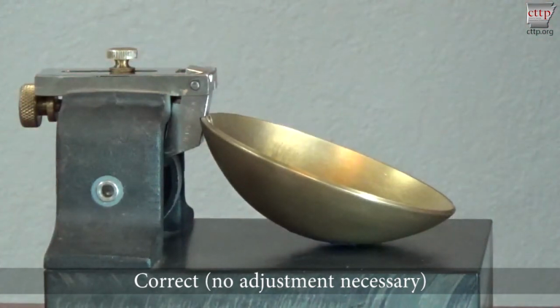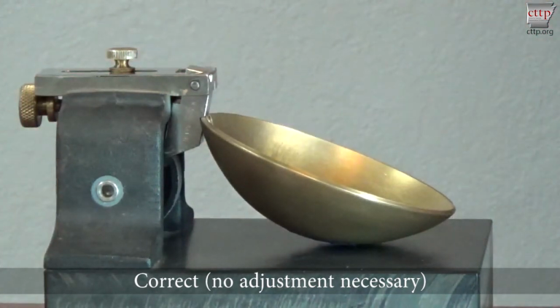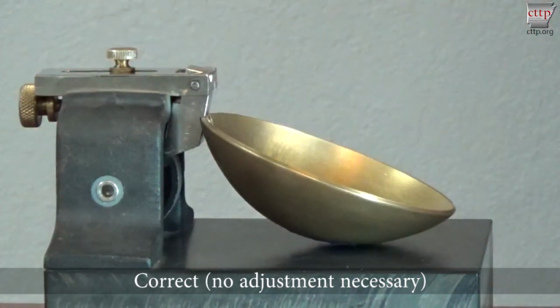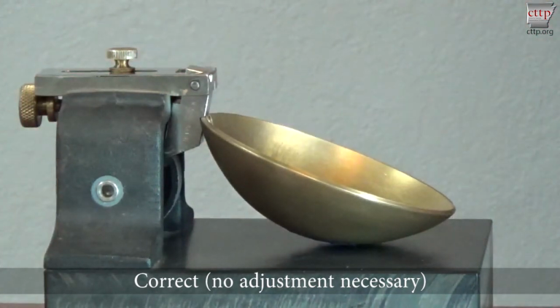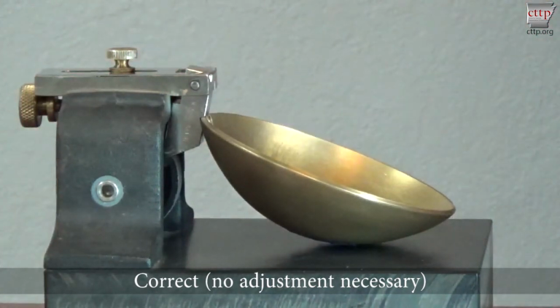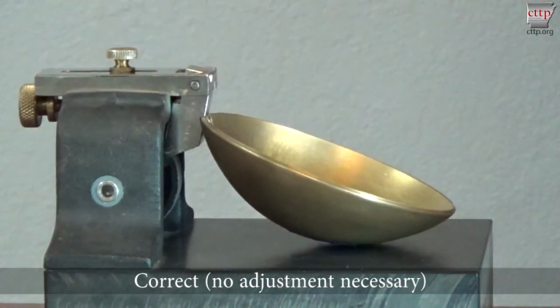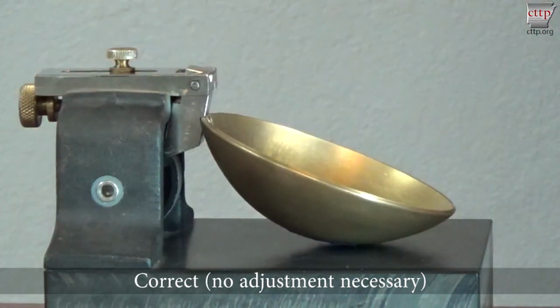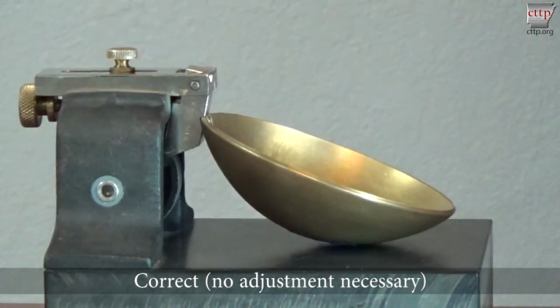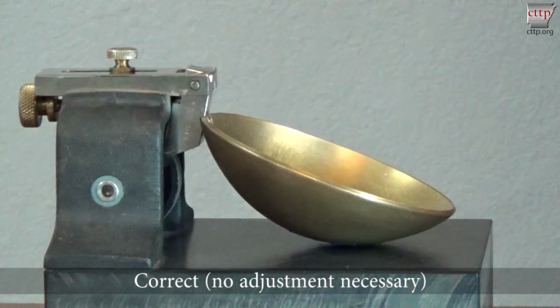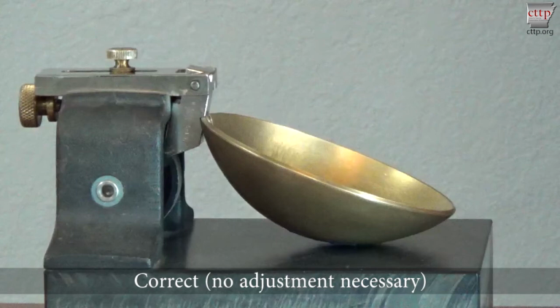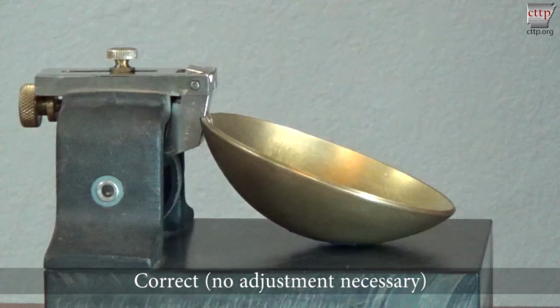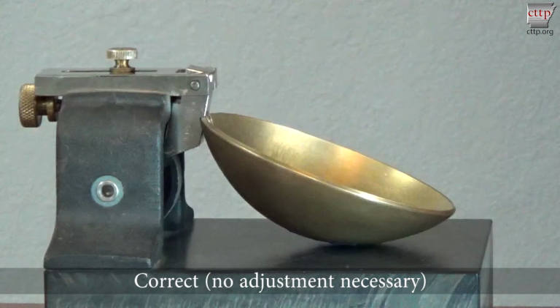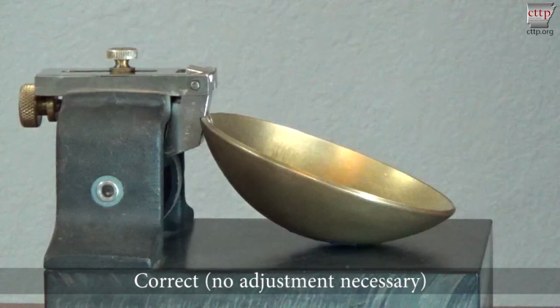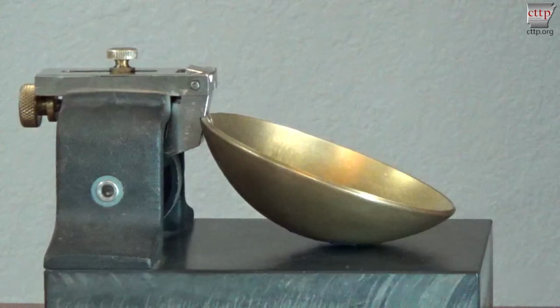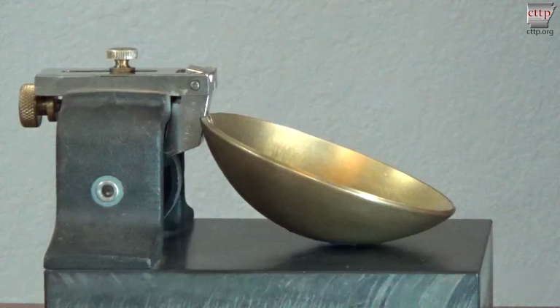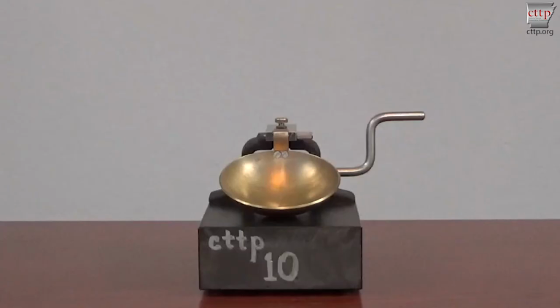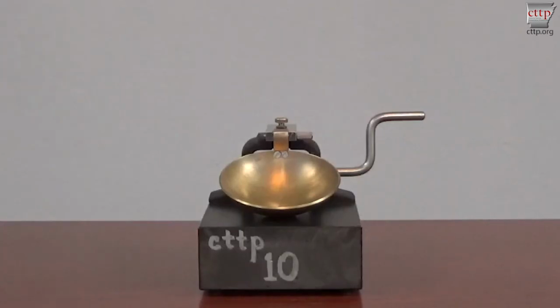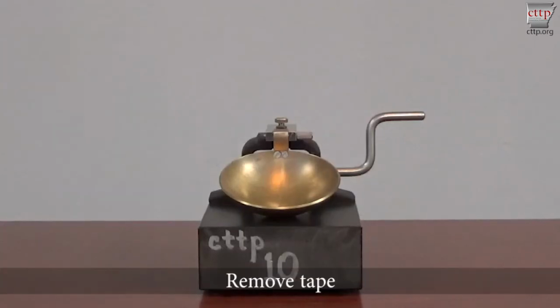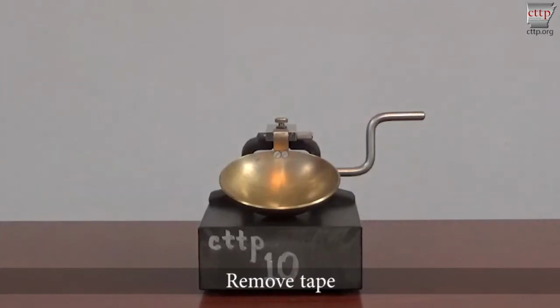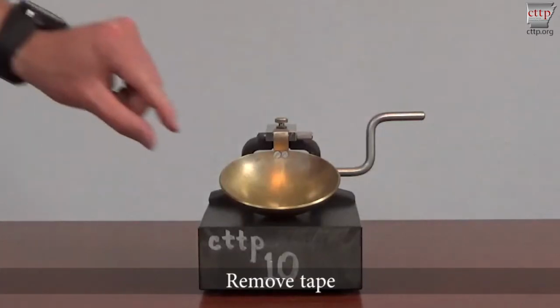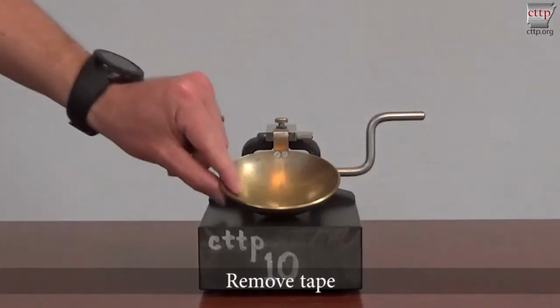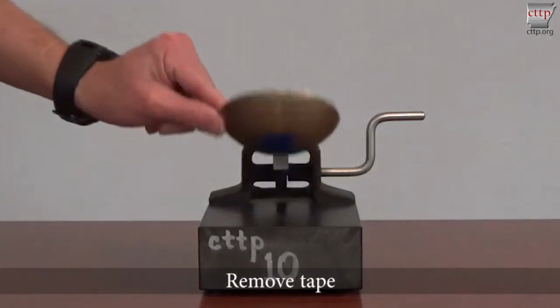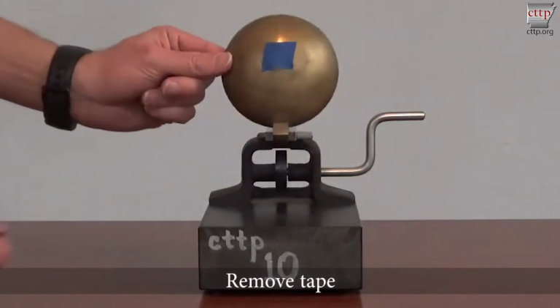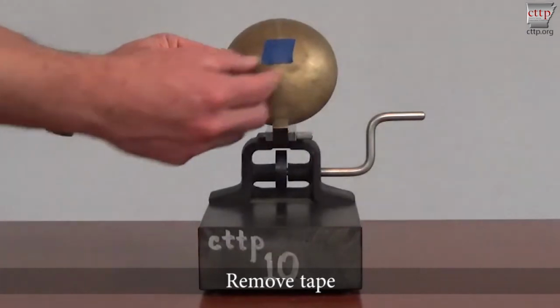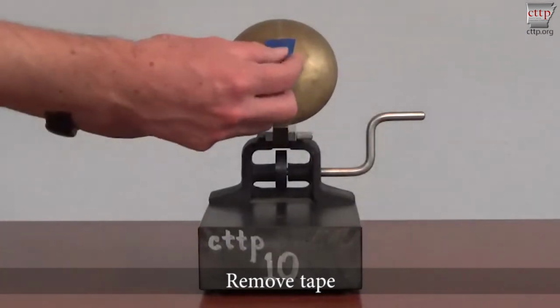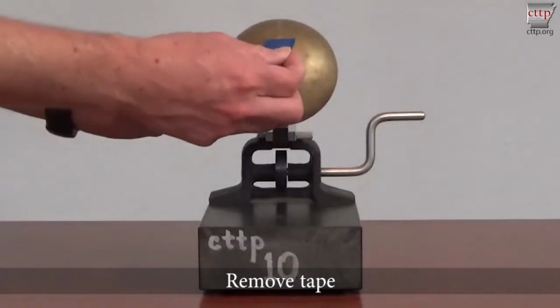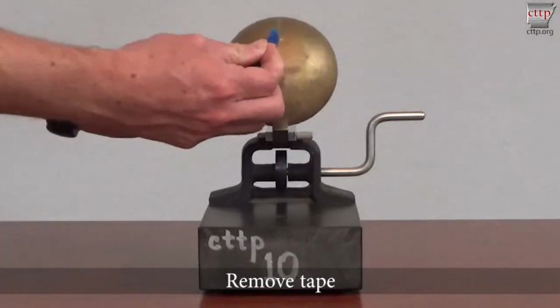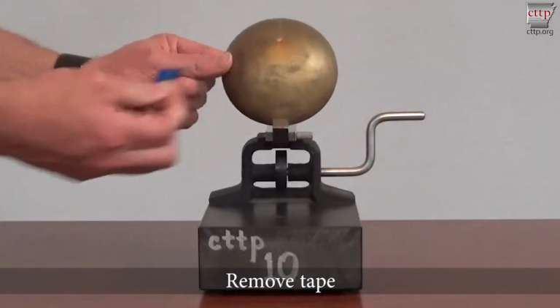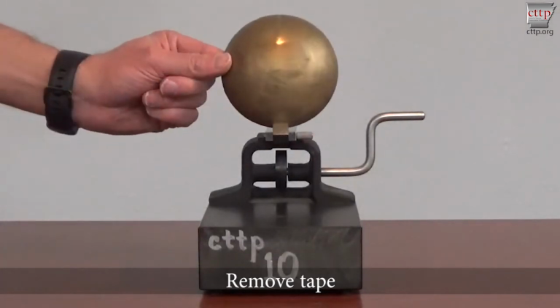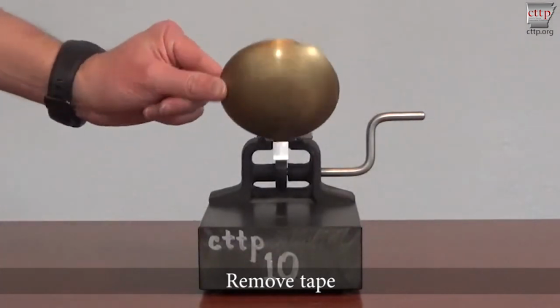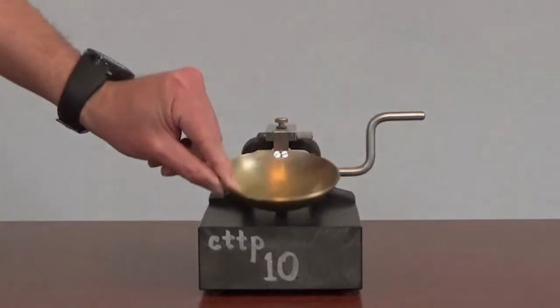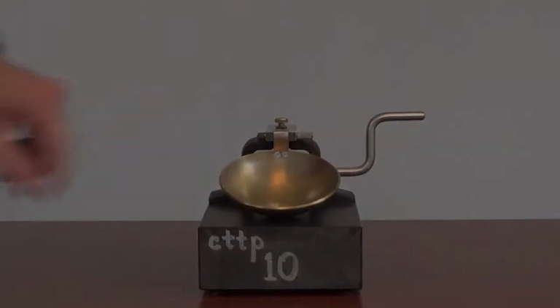A ringing or slight clicking sound may be heard along with slight movement in the cup. The final step is to remove the tape from the bottom of the cup to prevent an error in testing.